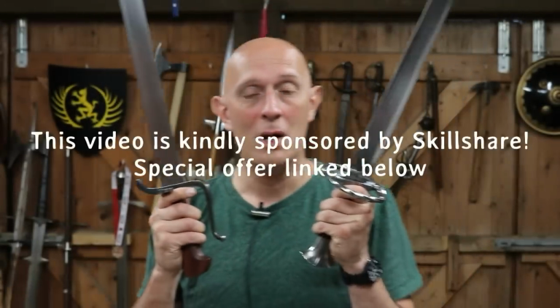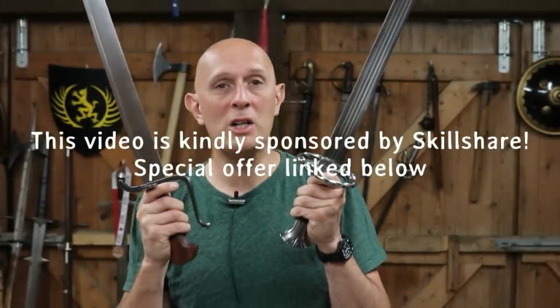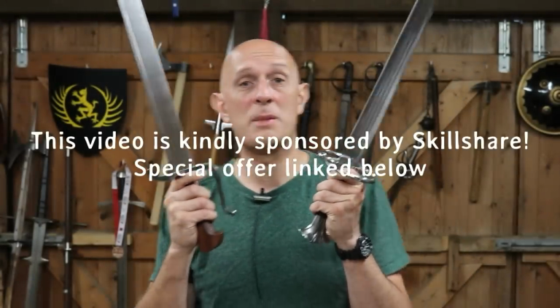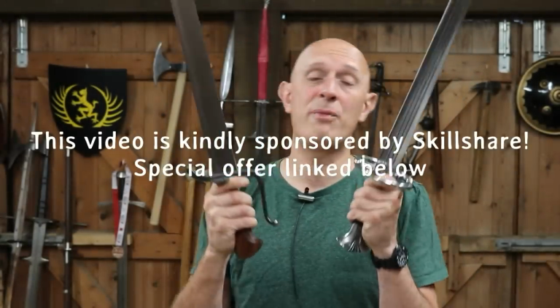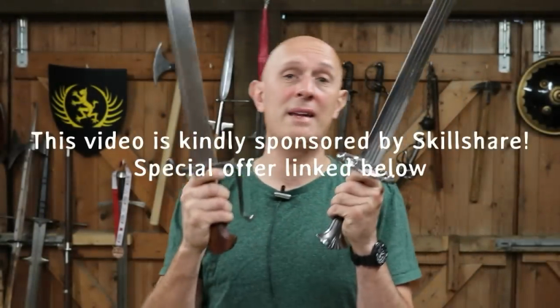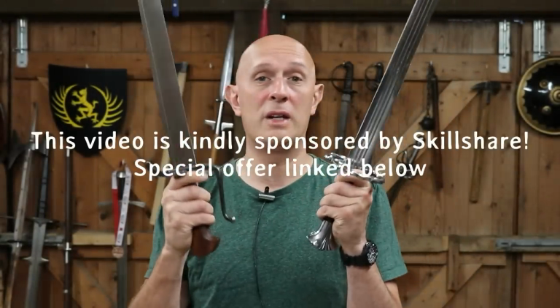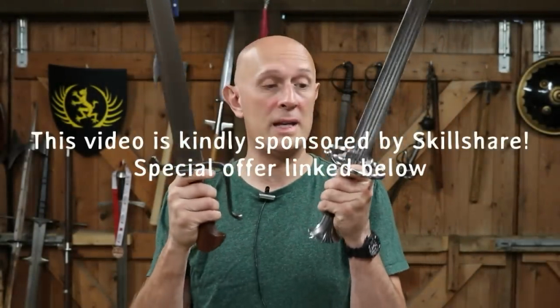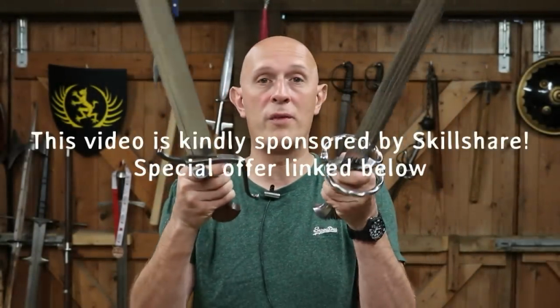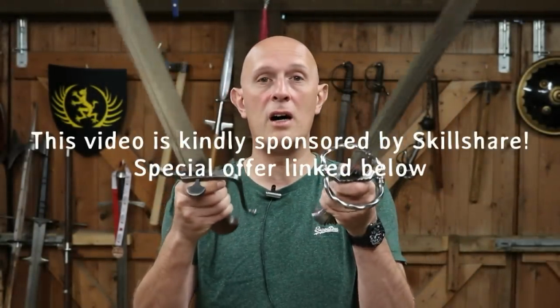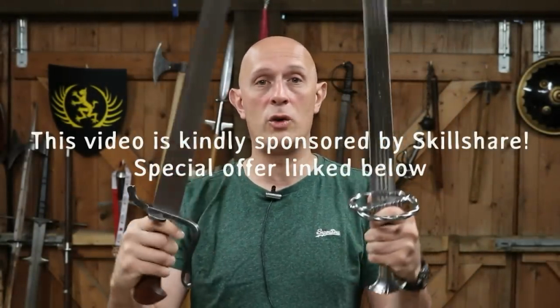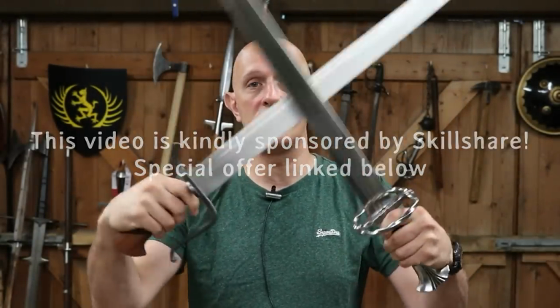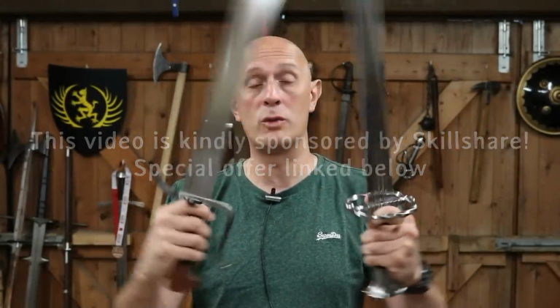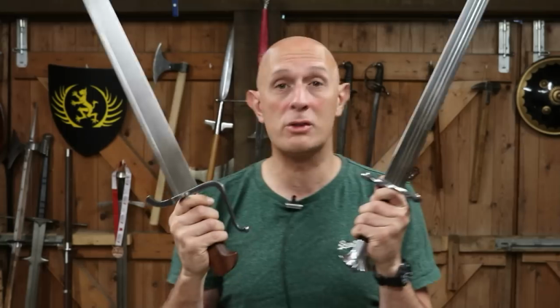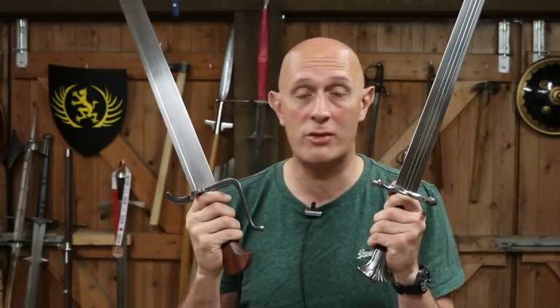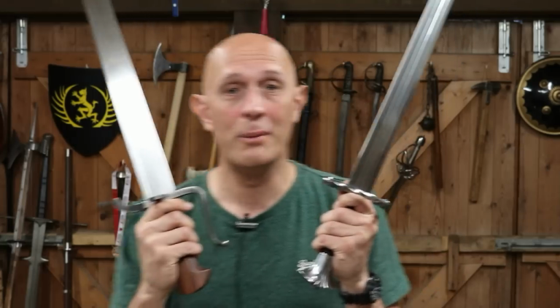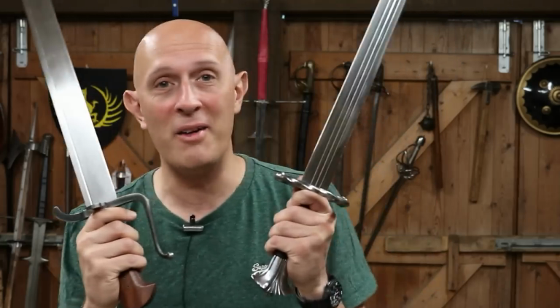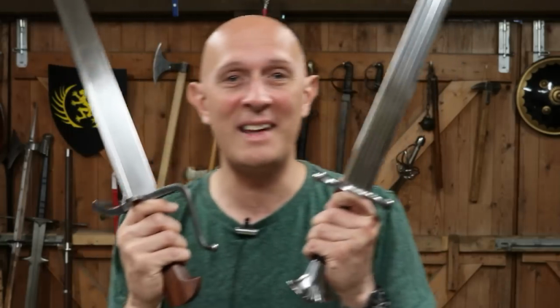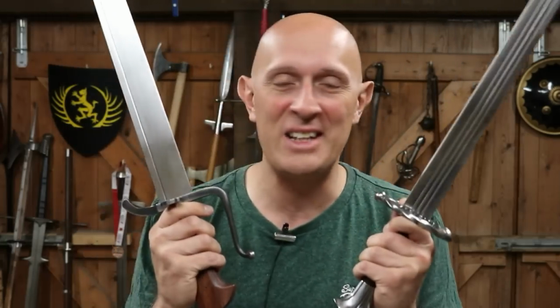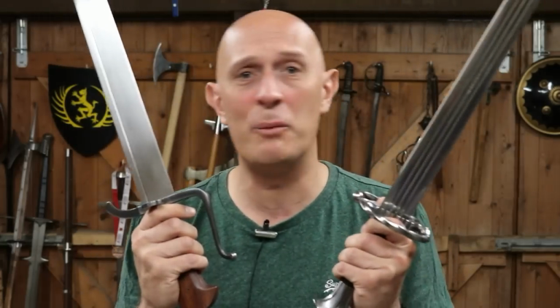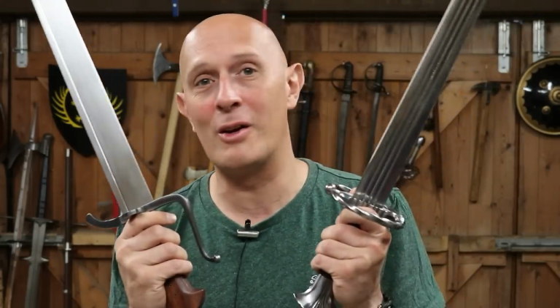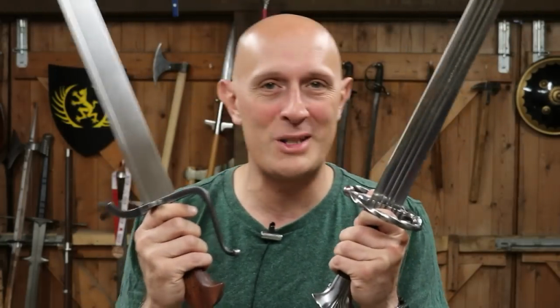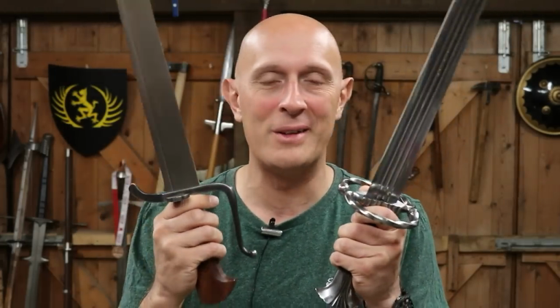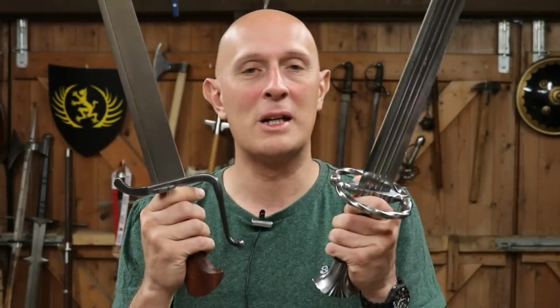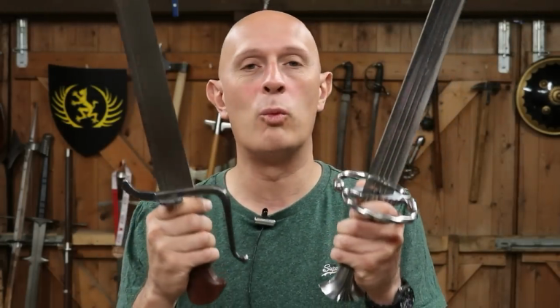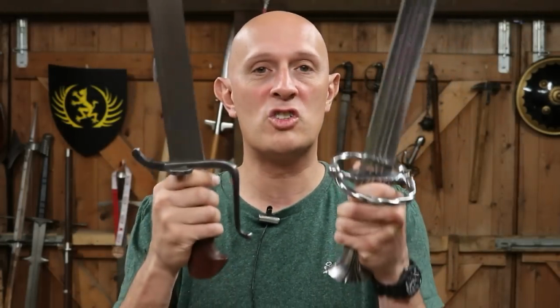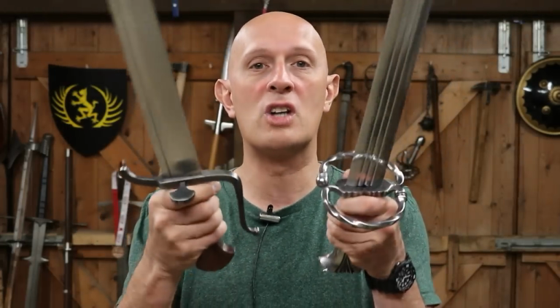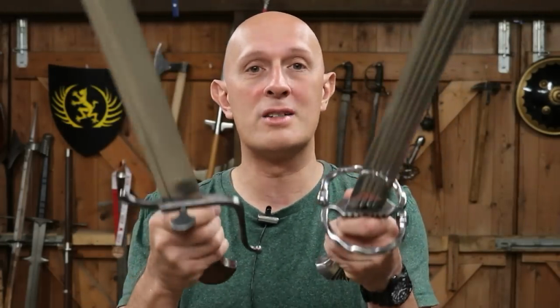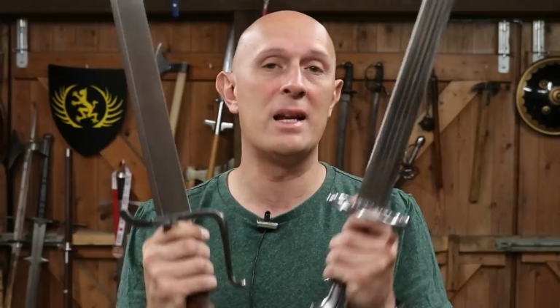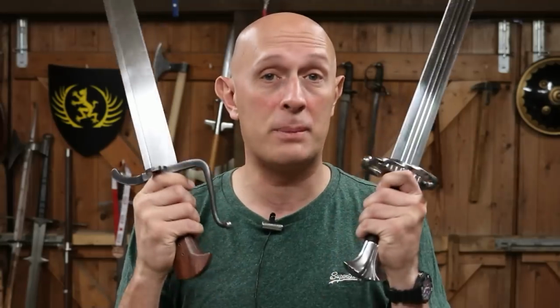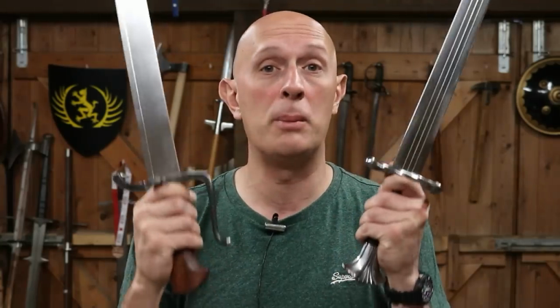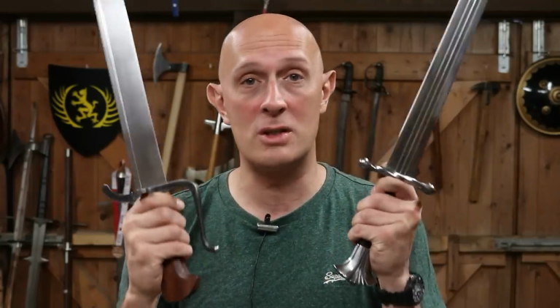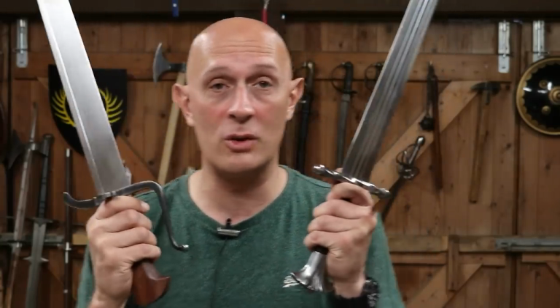What we're going to look at specifically in this video is what the guards on certain types of swords from across history — going into the ancient era, going across the world — tell us about the probable use of those swords.